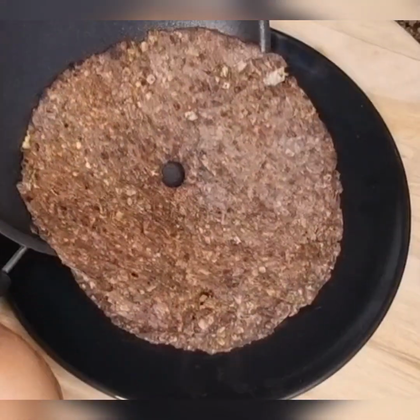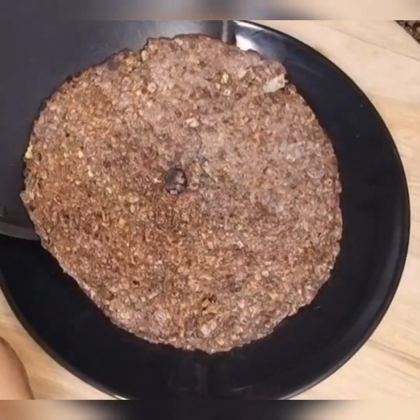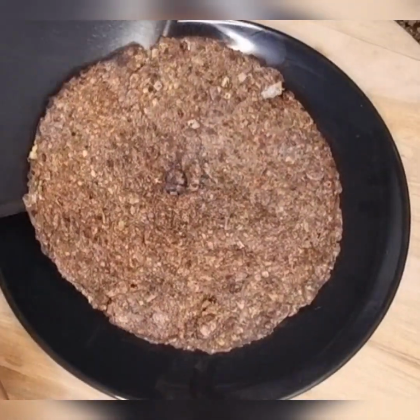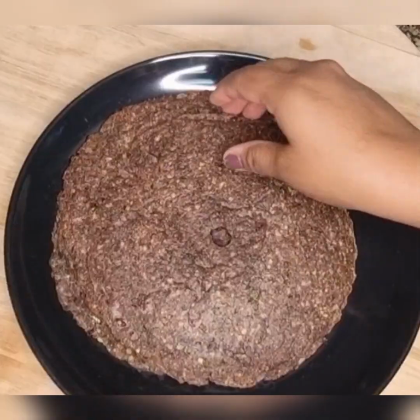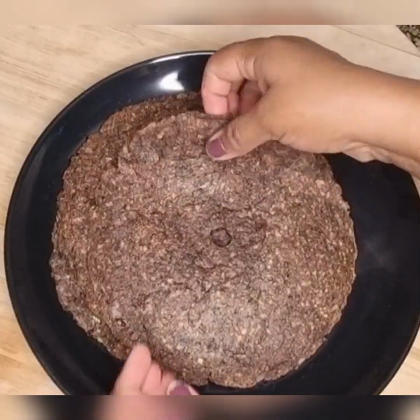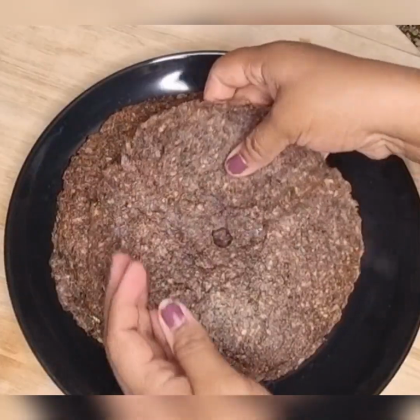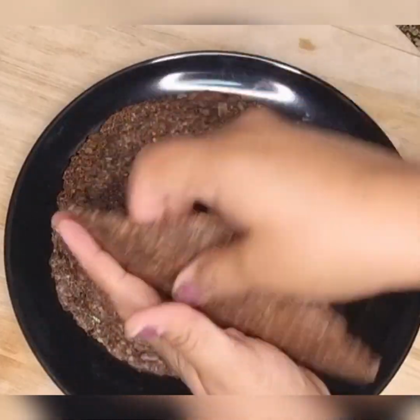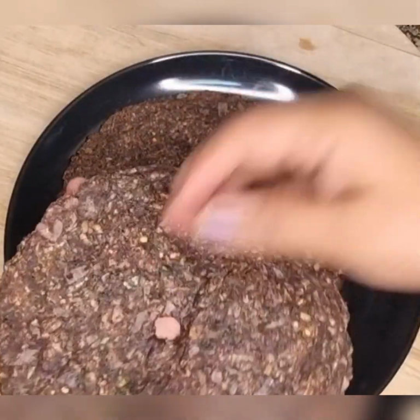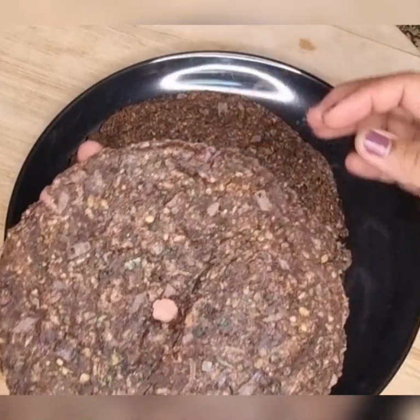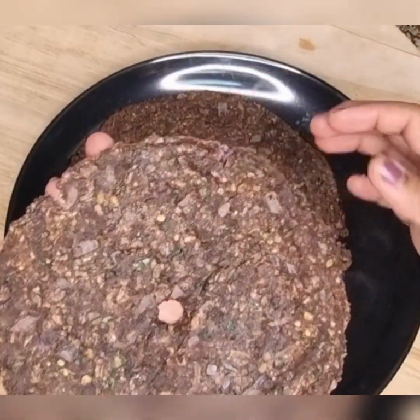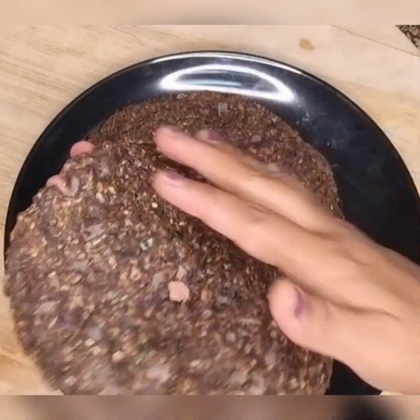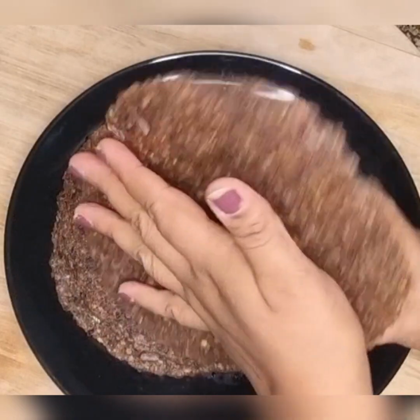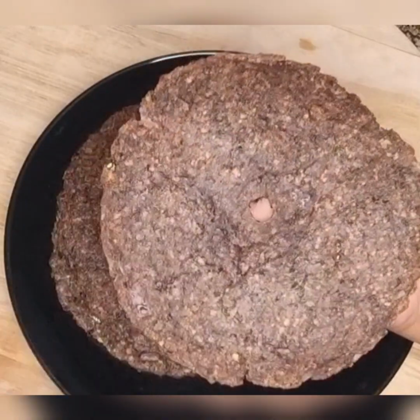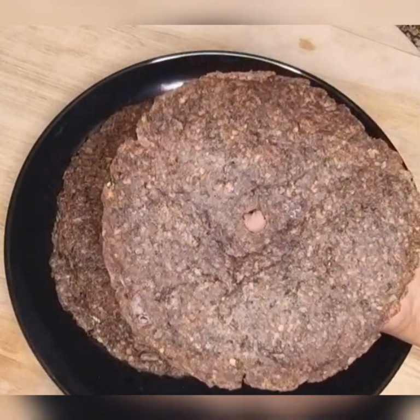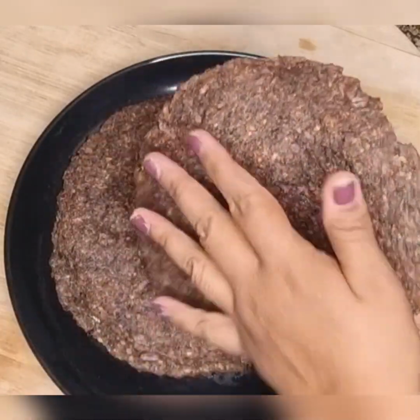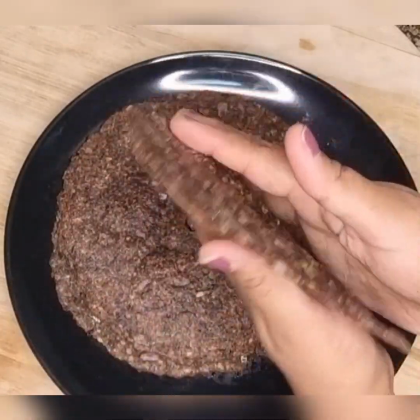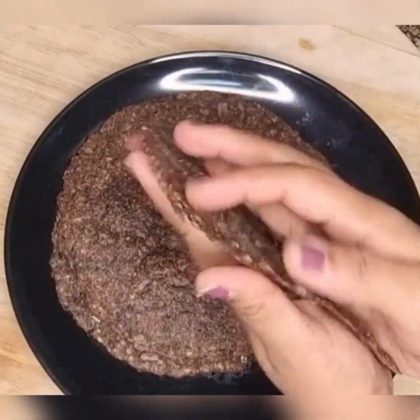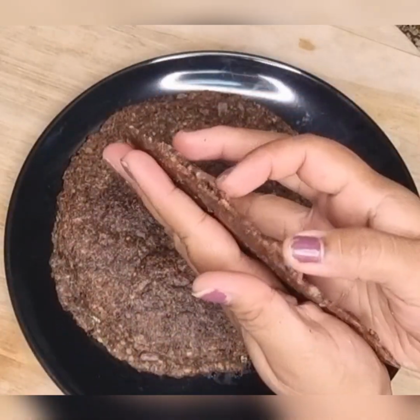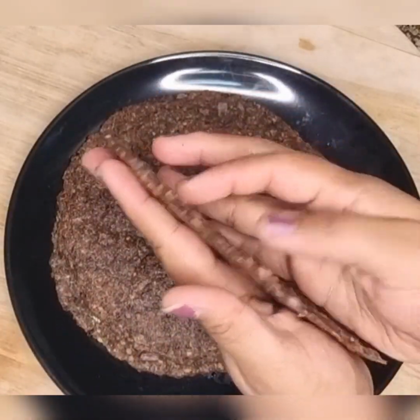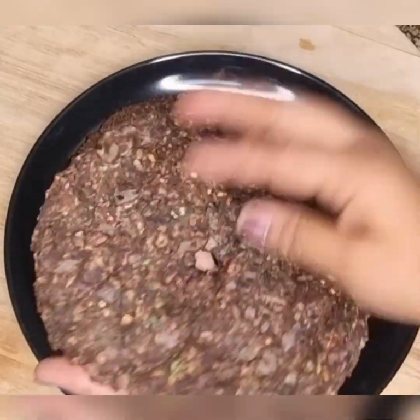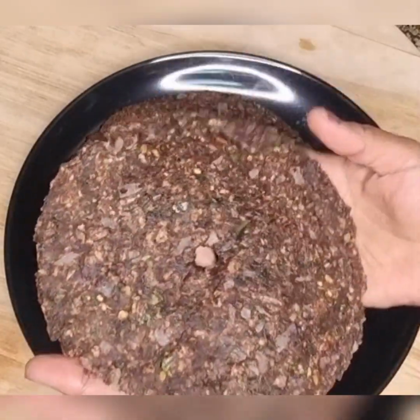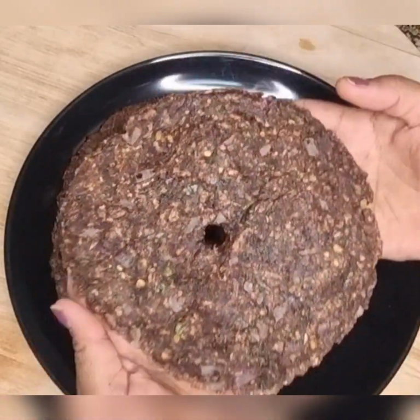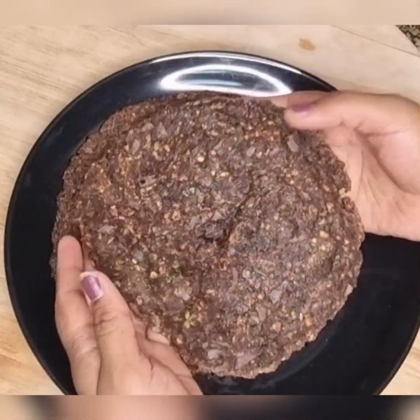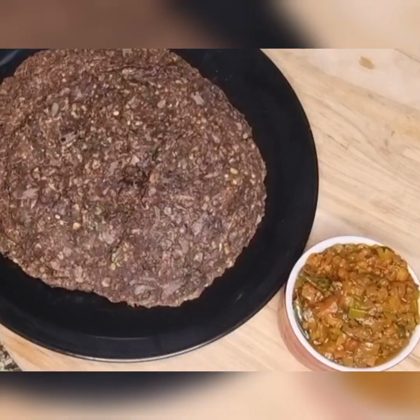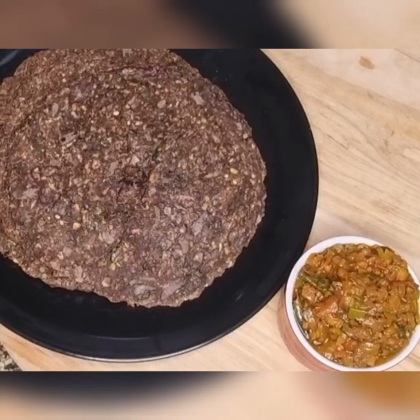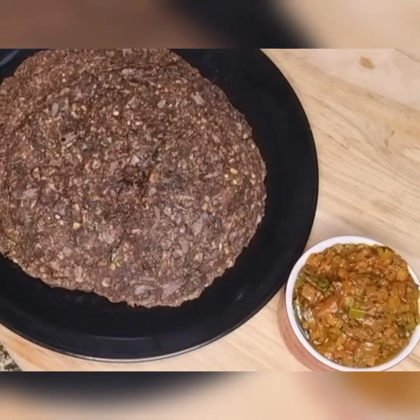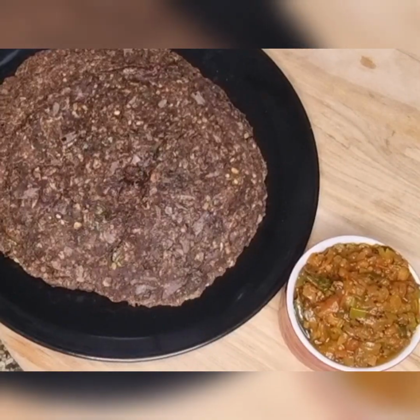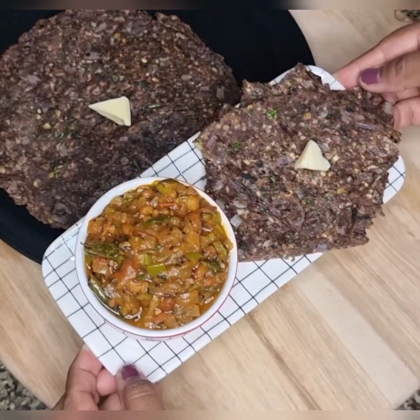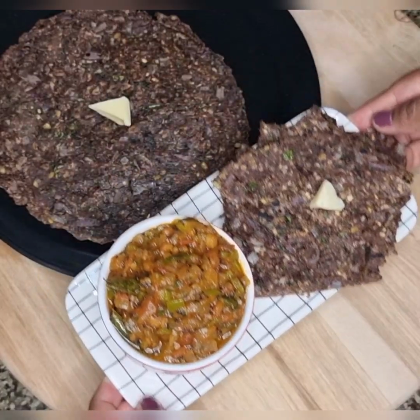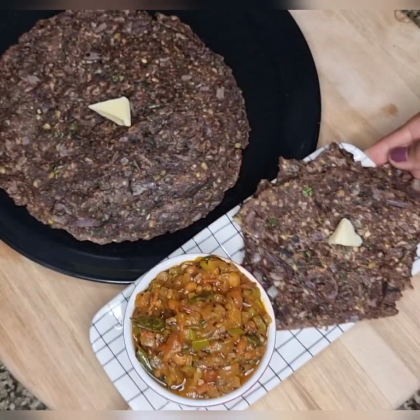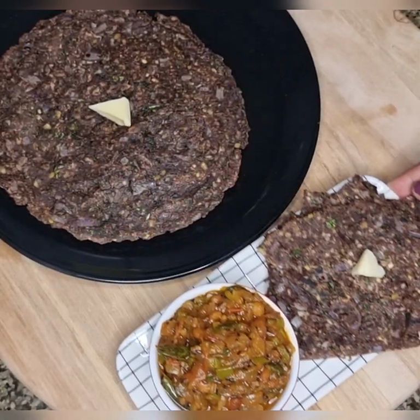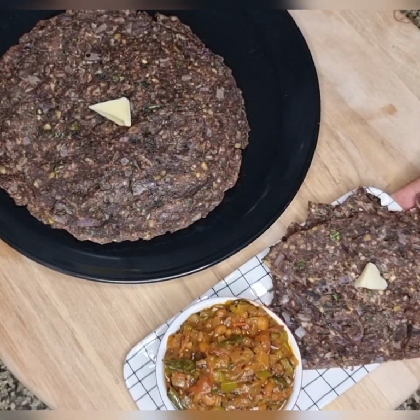Ragi roti with green mung is now ready. It is delicious and healthy. Serve ragi roti with onion chutney and butter.